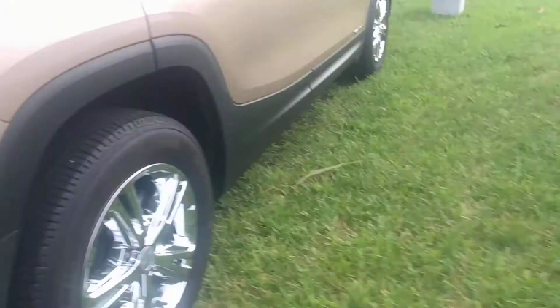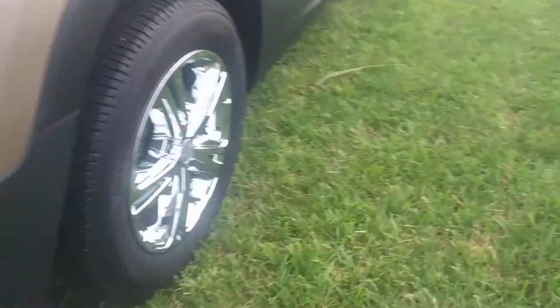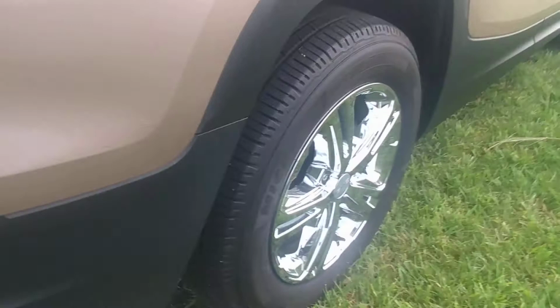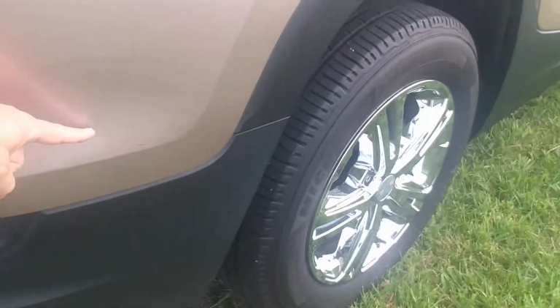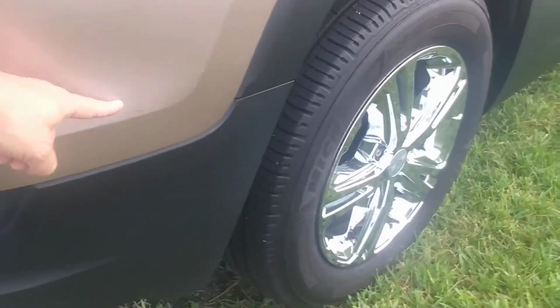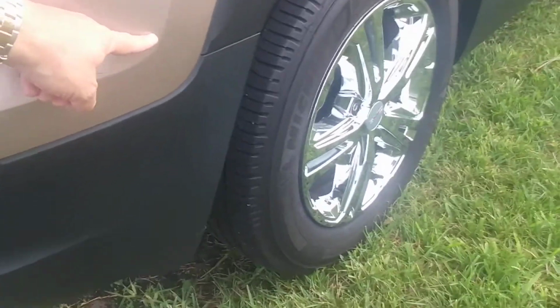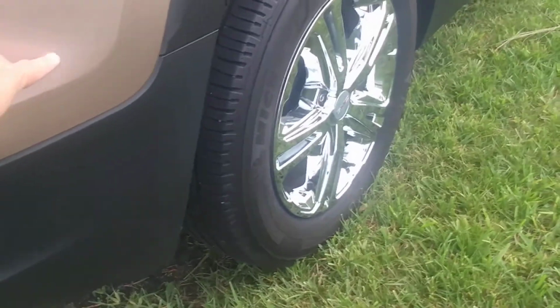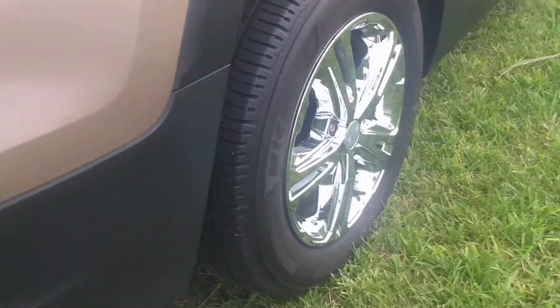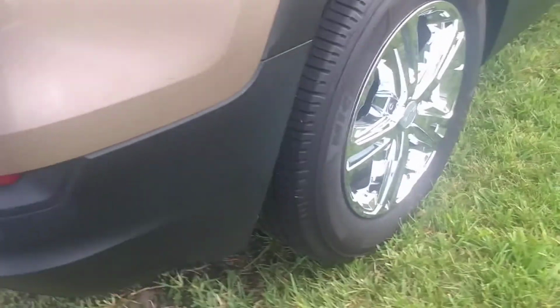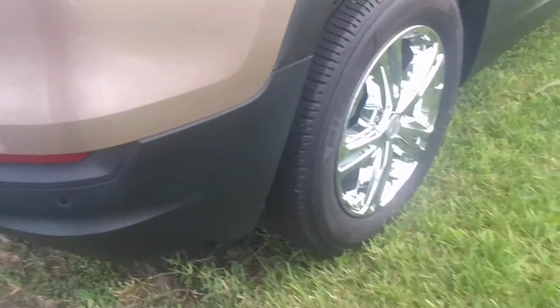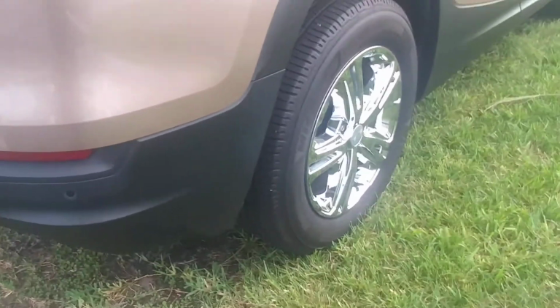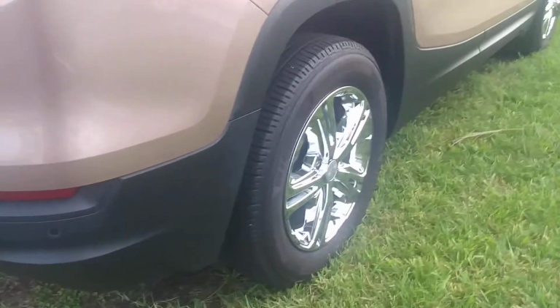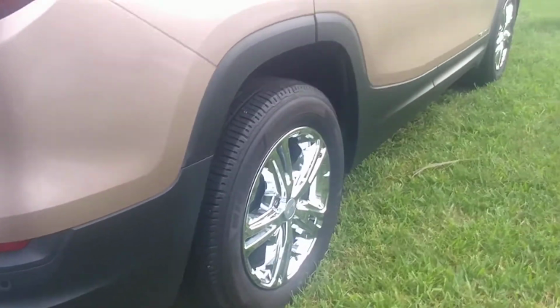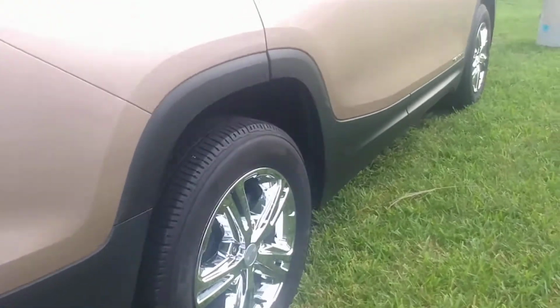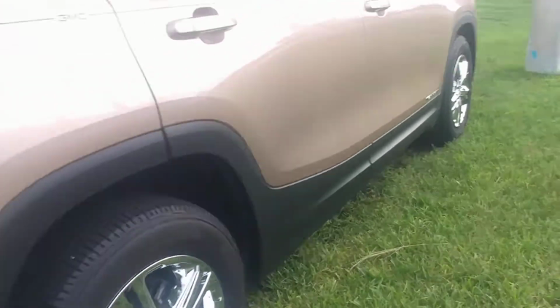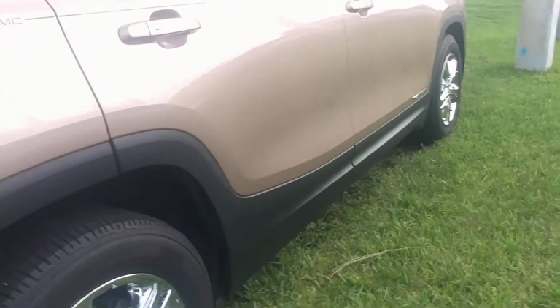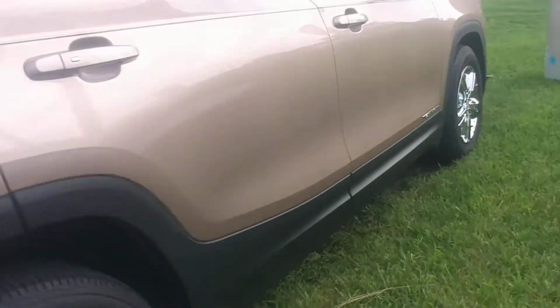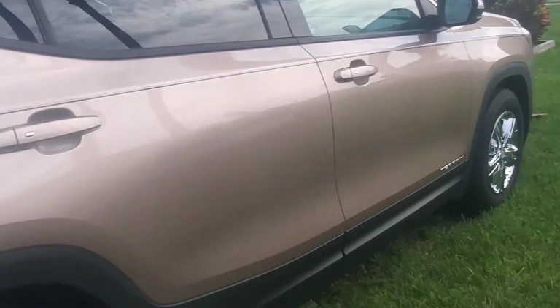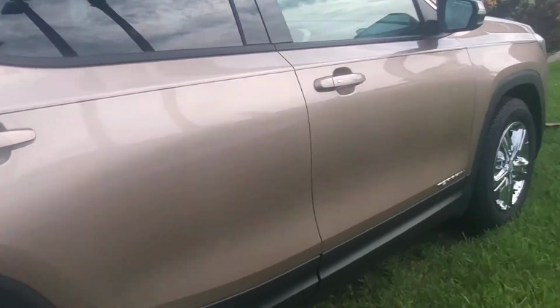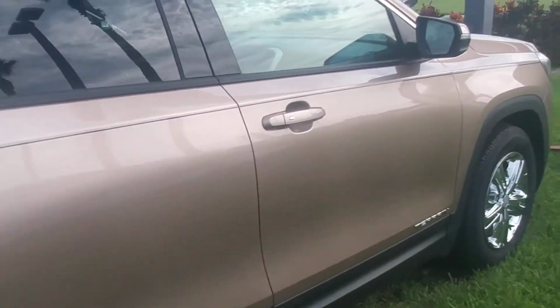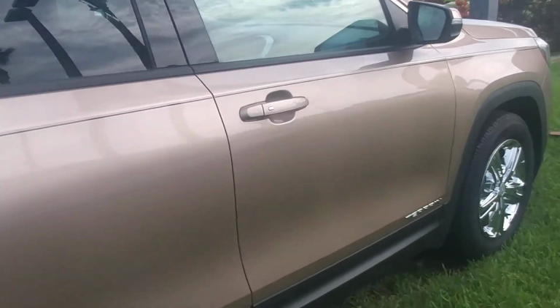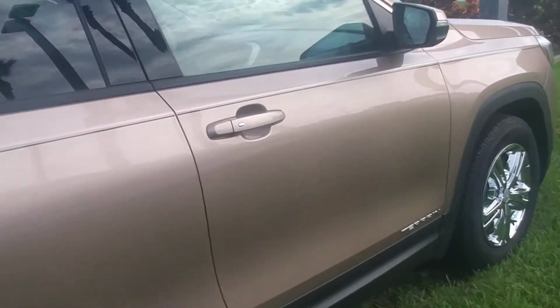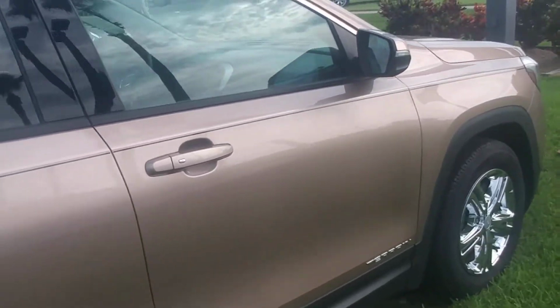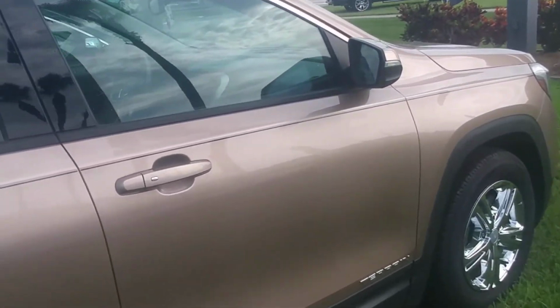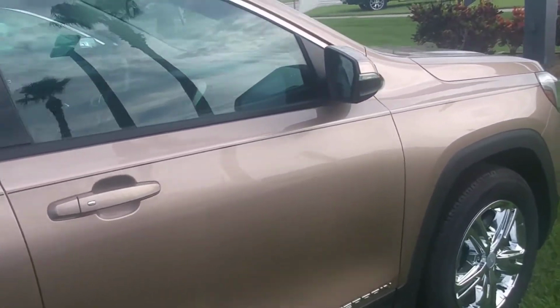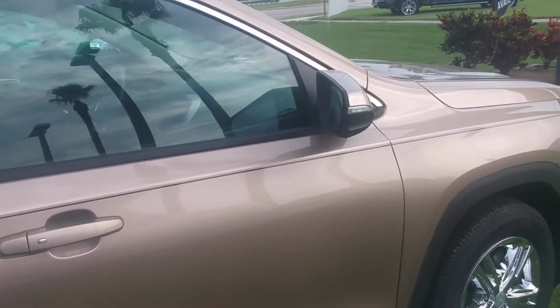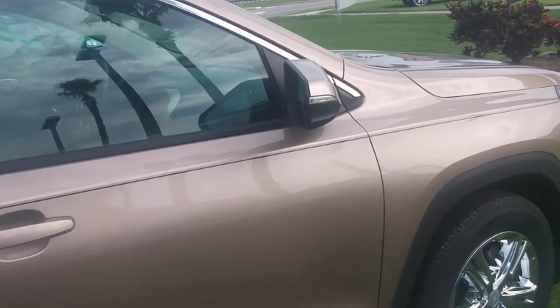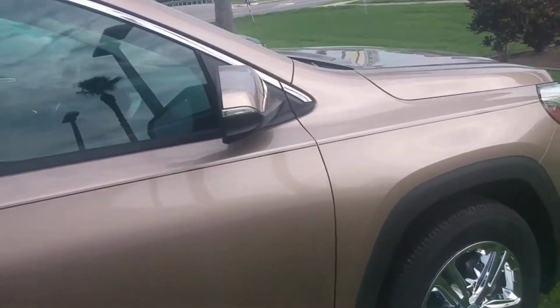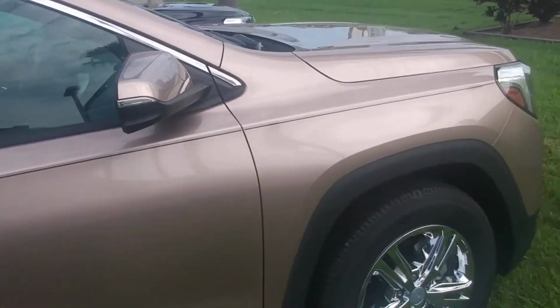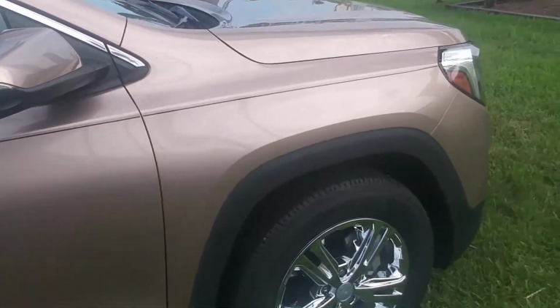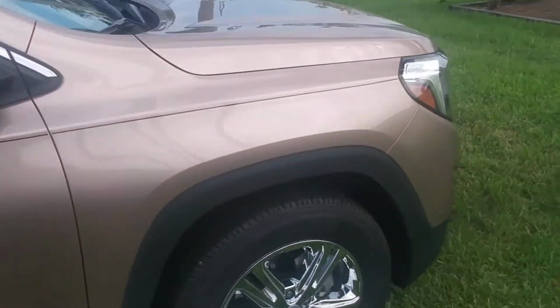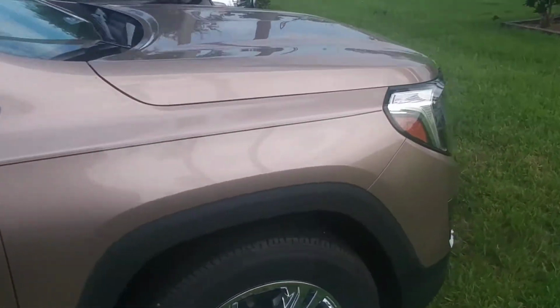There's a scratch right here, if you can see that. It may be able to be buffed out — I just noticed it. It does have the blind zone alert that you were asking about.